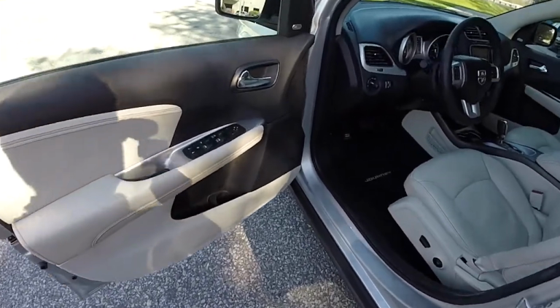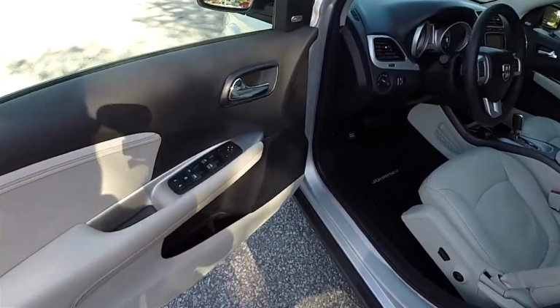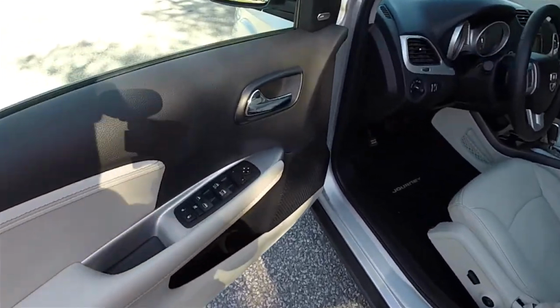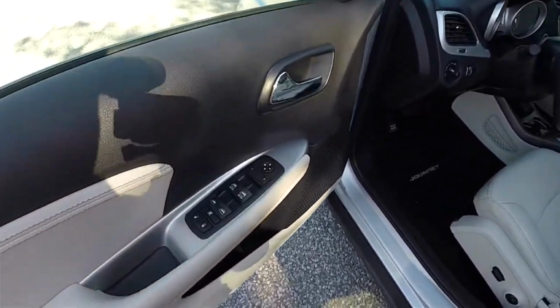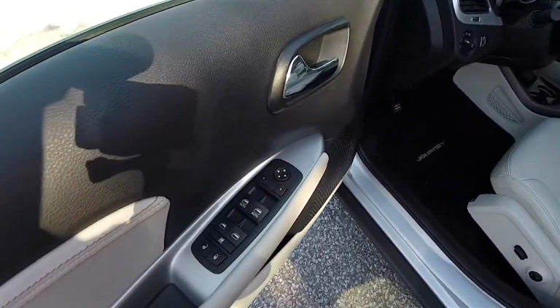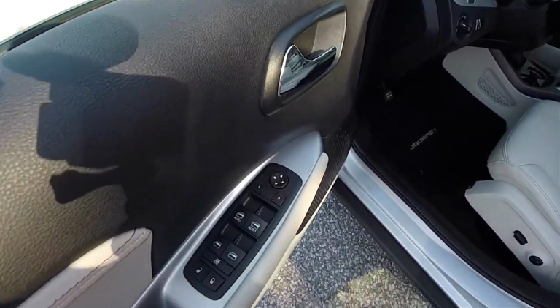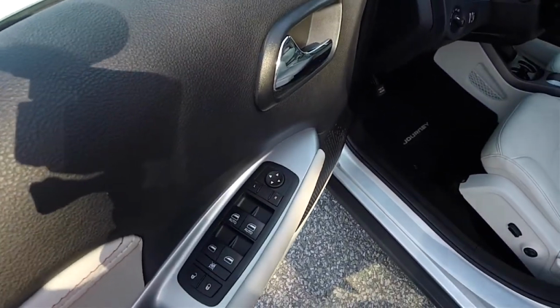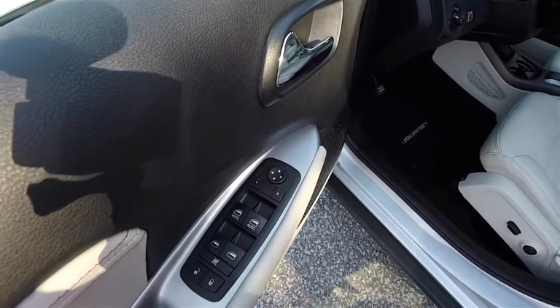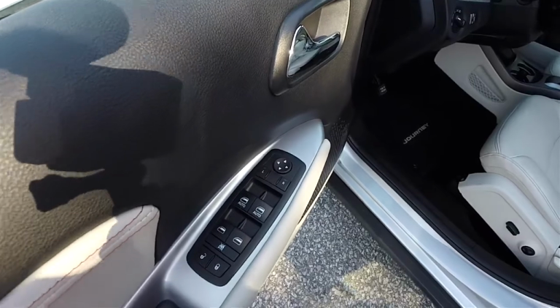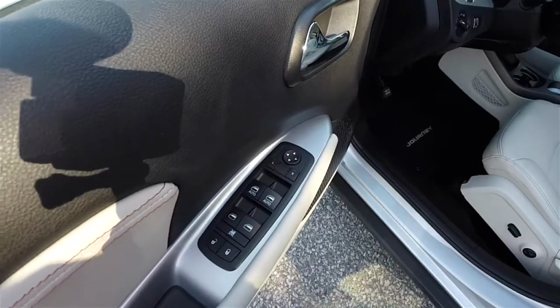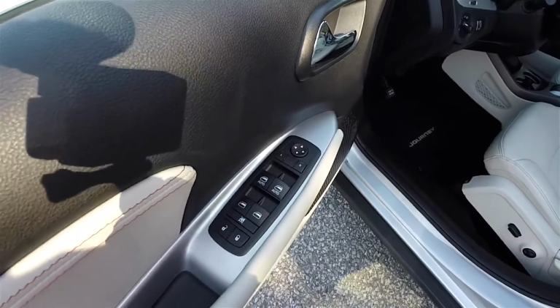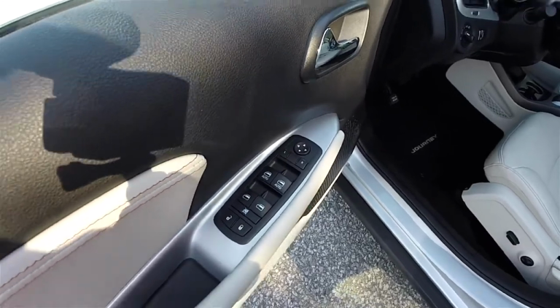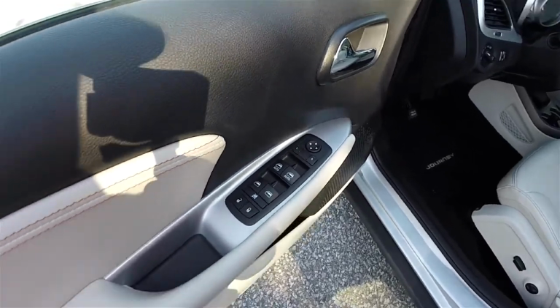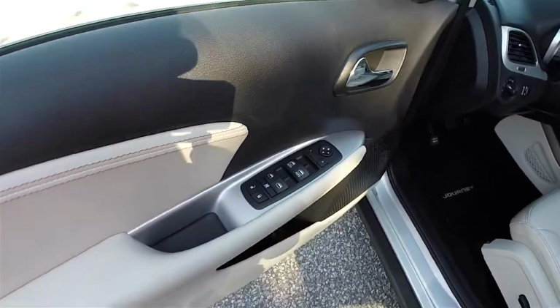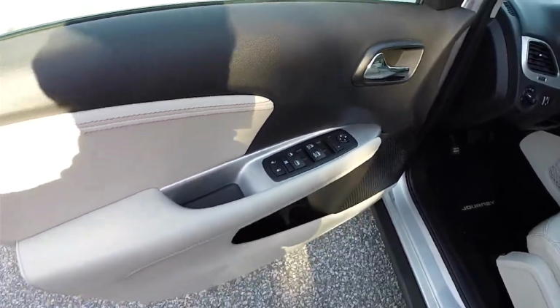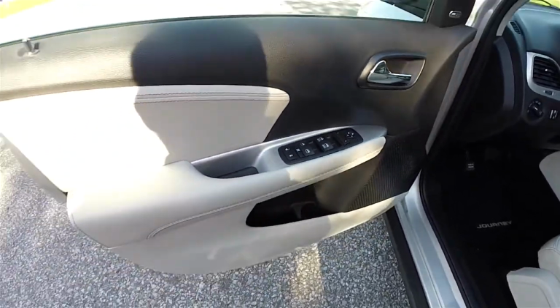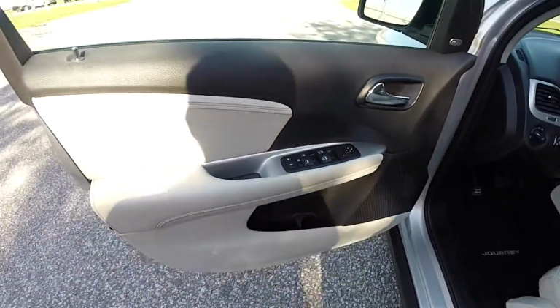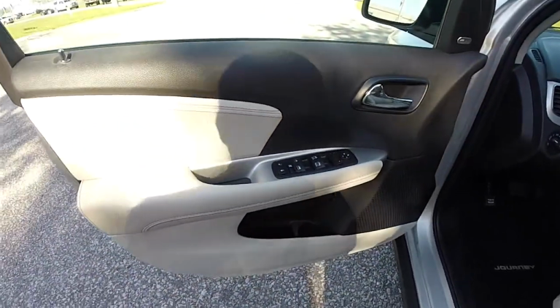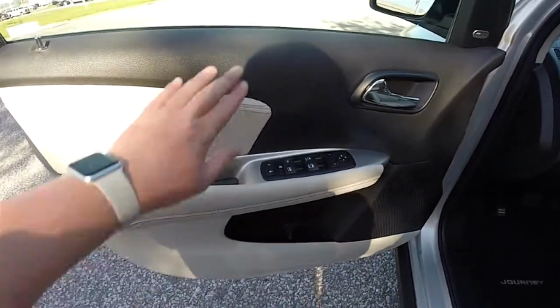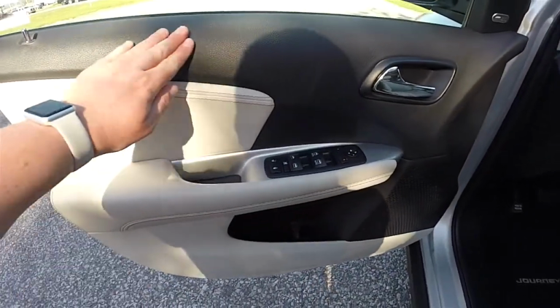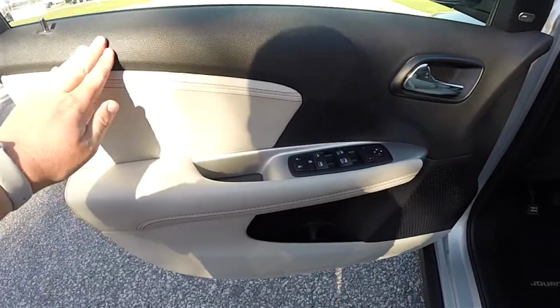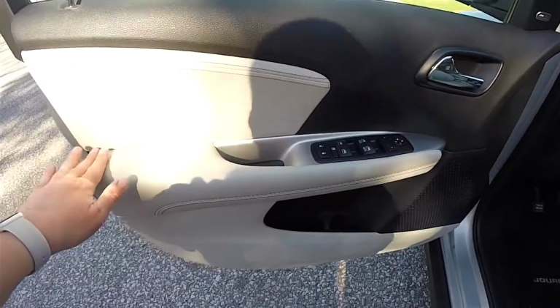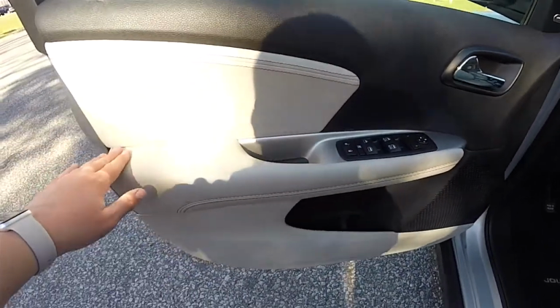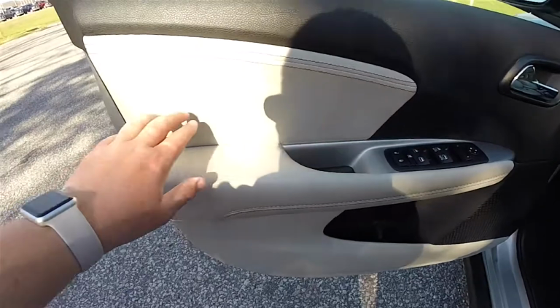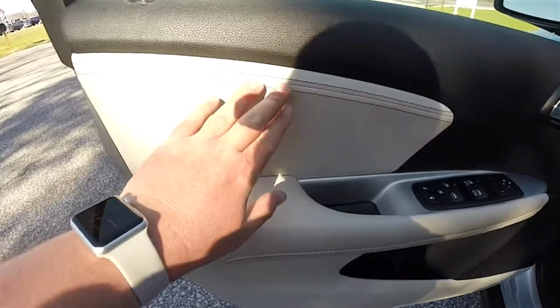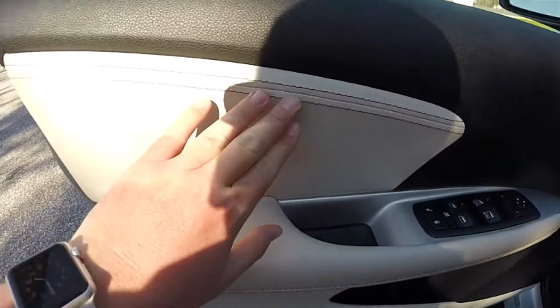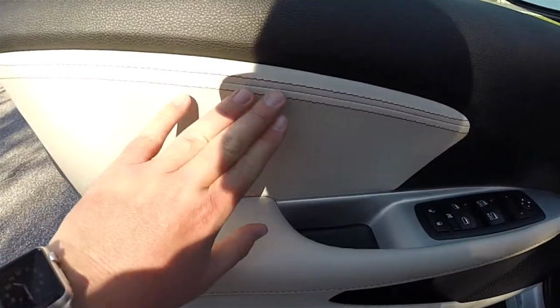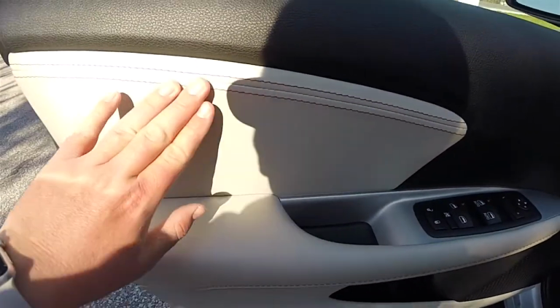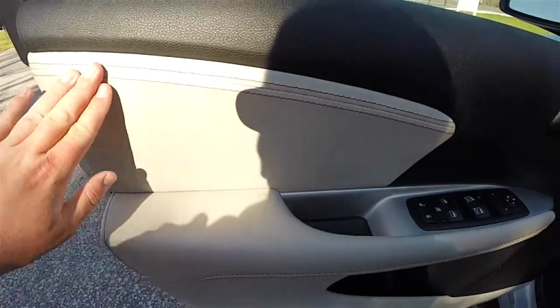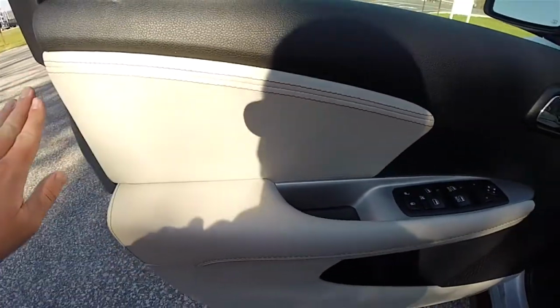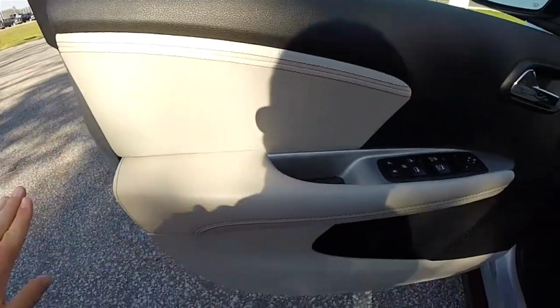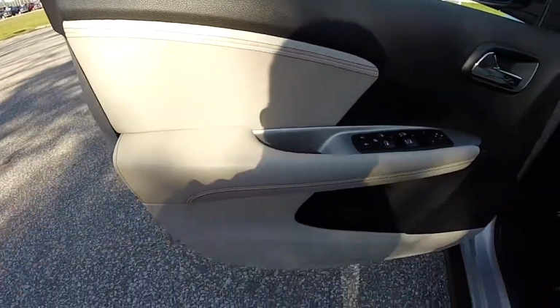Inside we have power heated mirrors, power windows and power door locks. You can see it is the black with the pearl leather, and tangerine contrast stitching throughout.